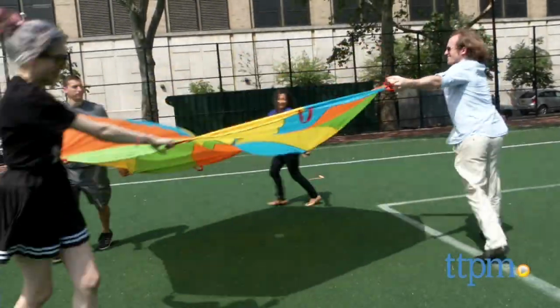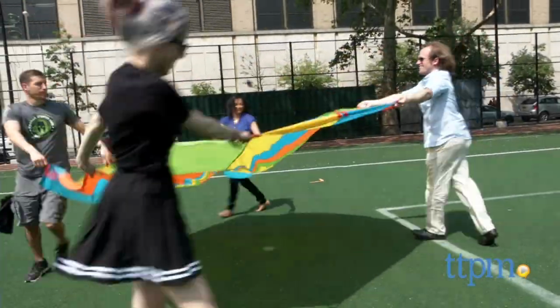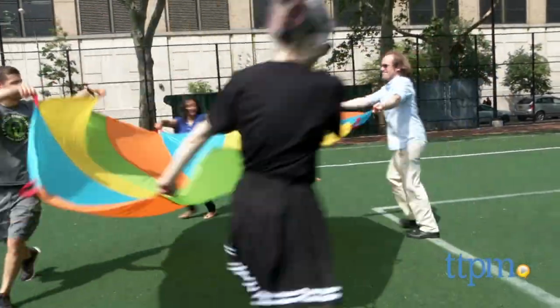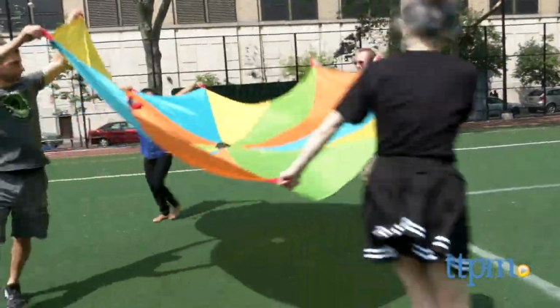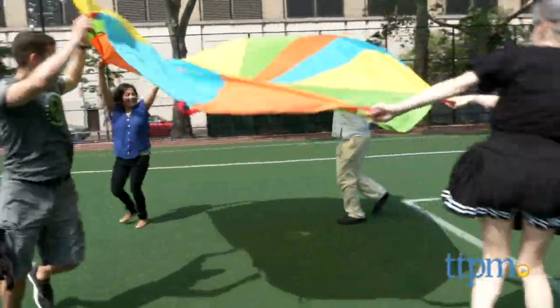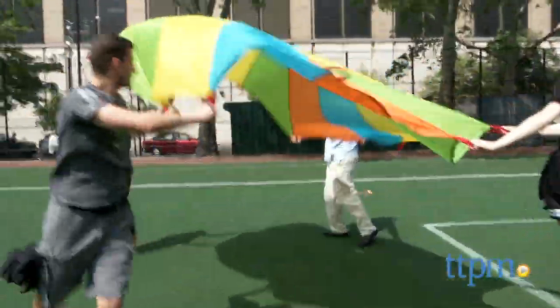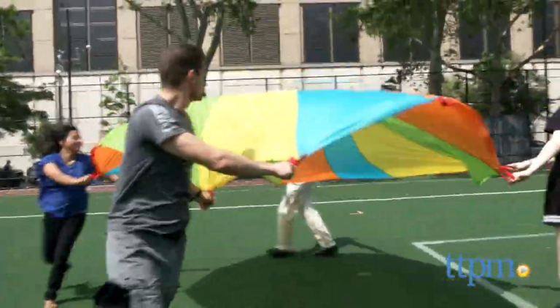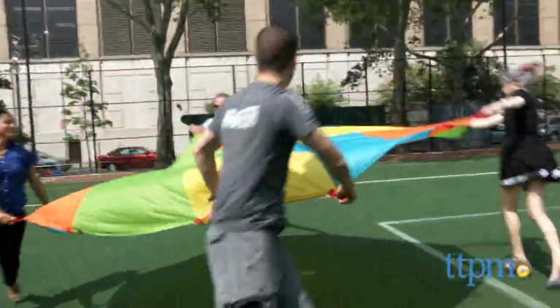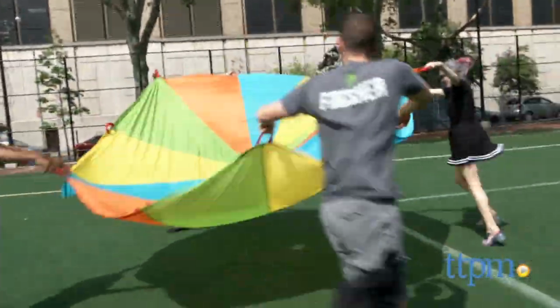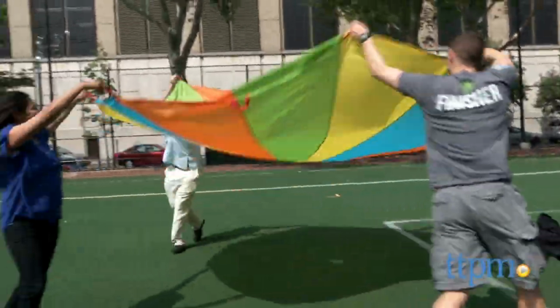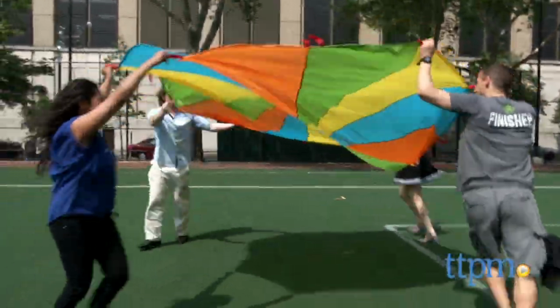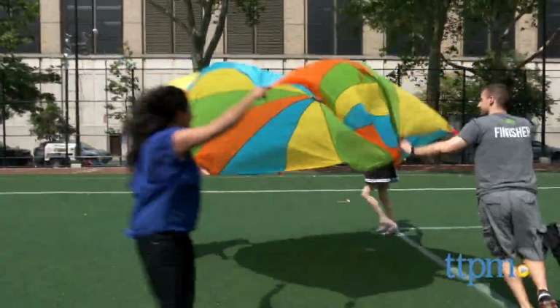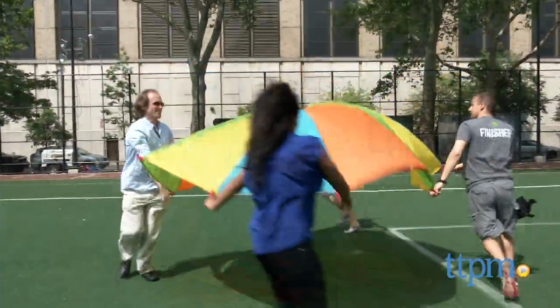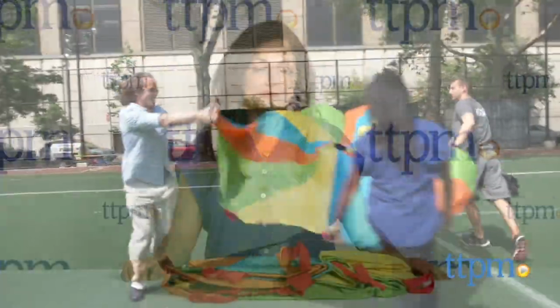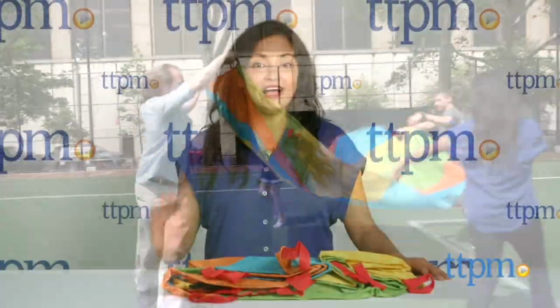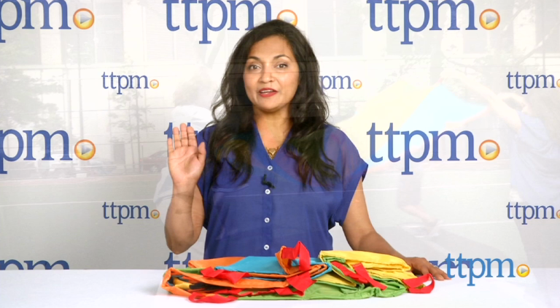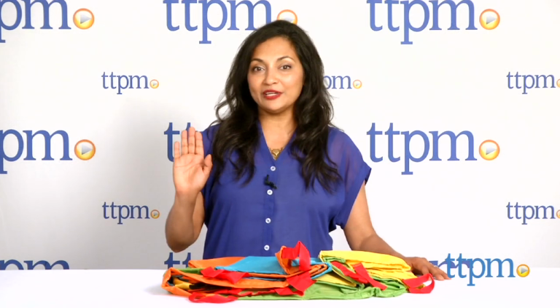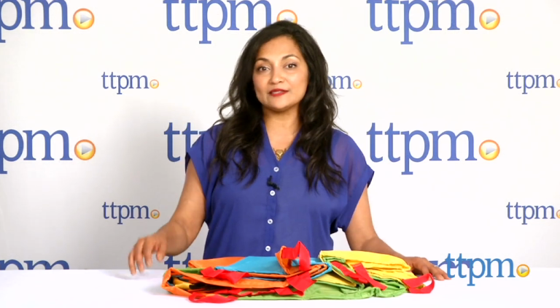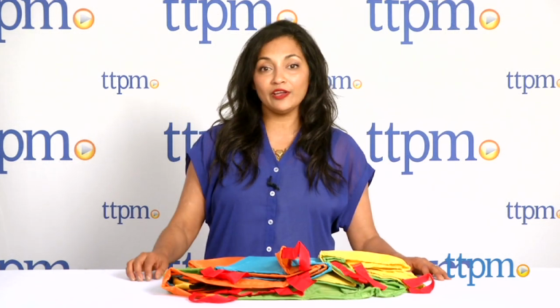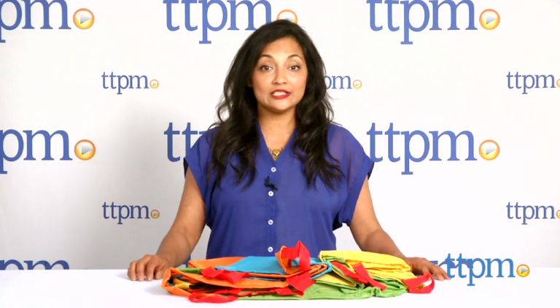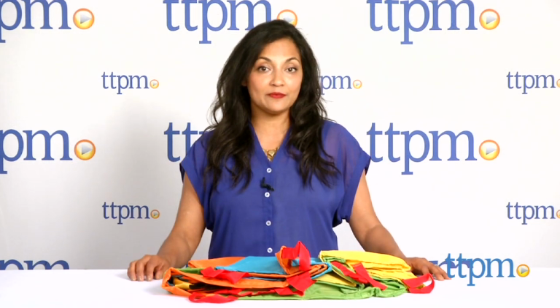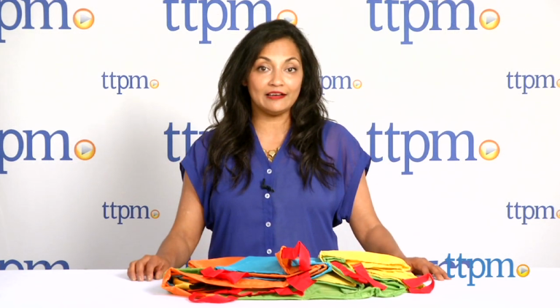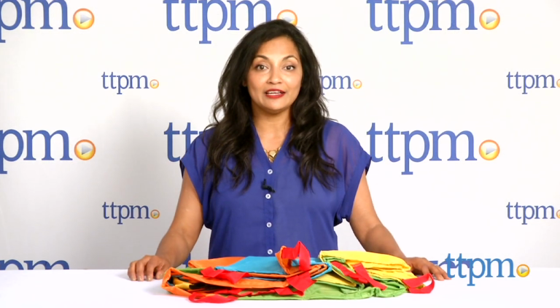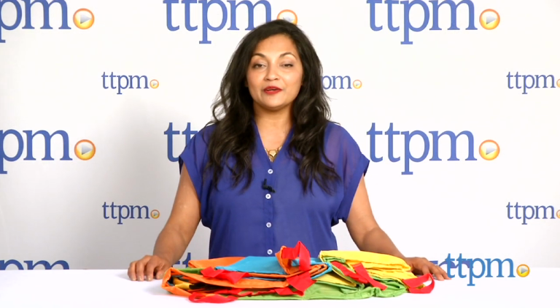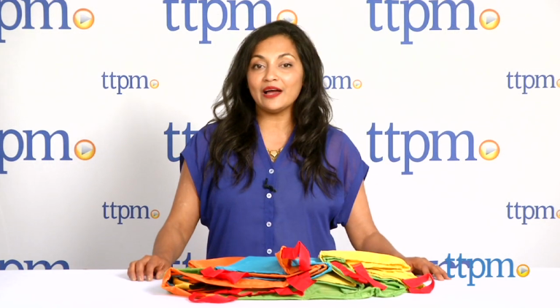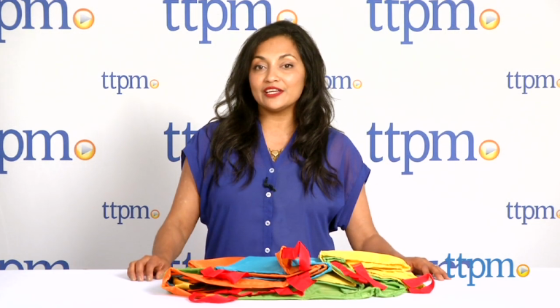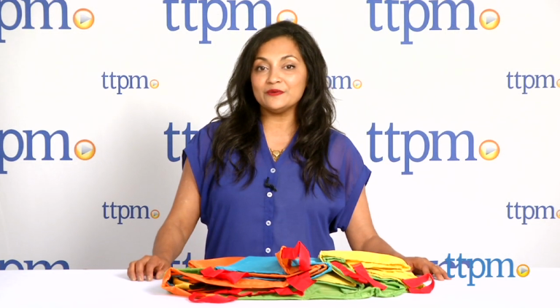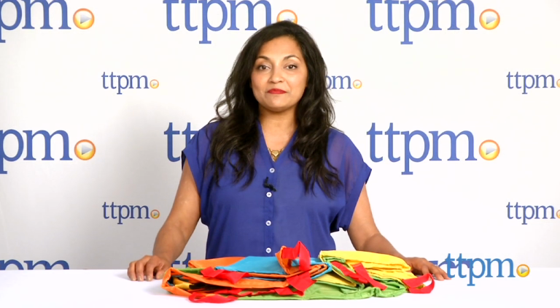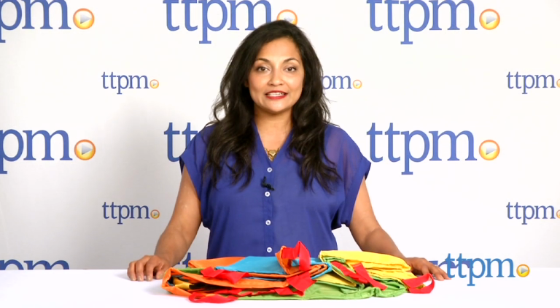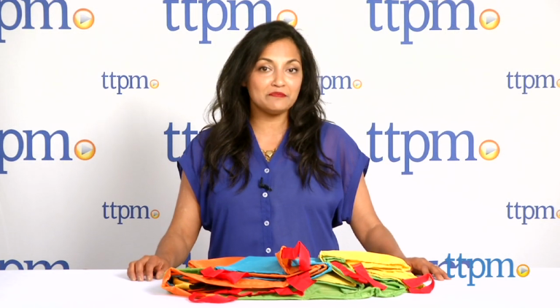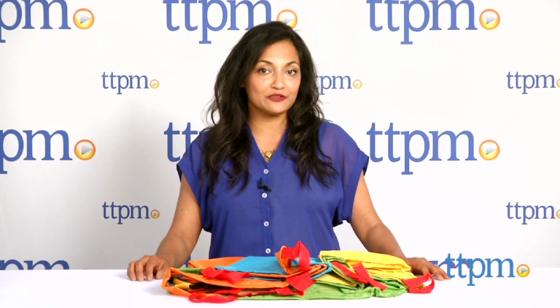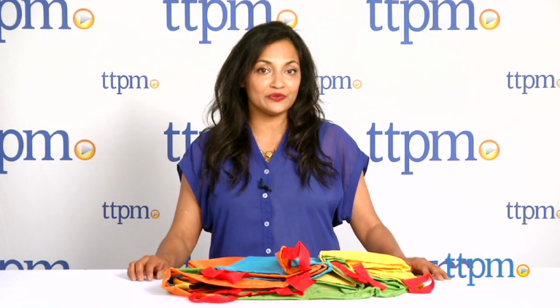It's a colorful parachute for endless outdoor playtime. Hi everyone, this is Maria with TTPM. Here we have the Kiduzzi Playtime Parachute.